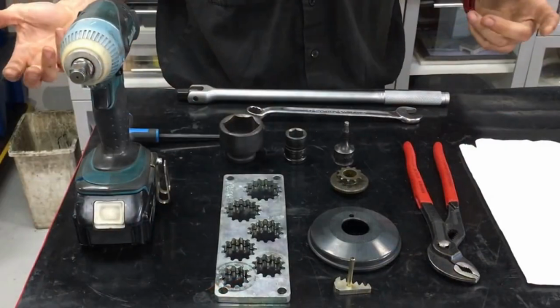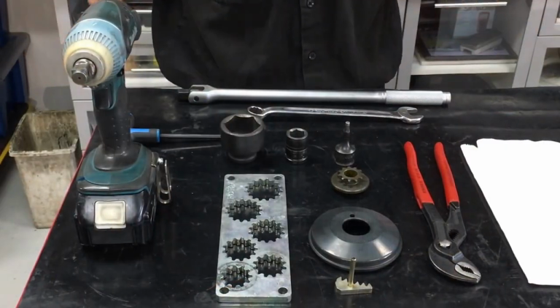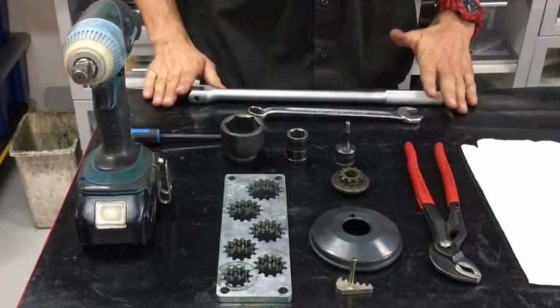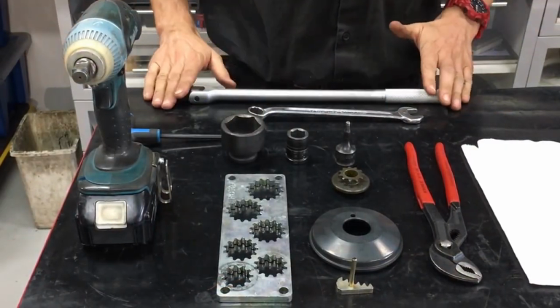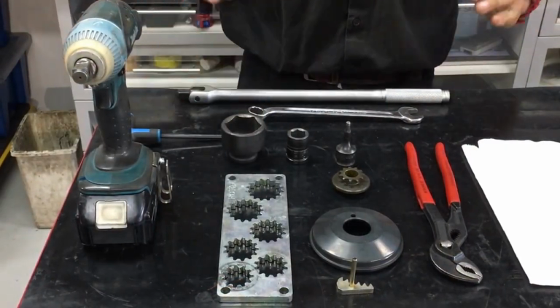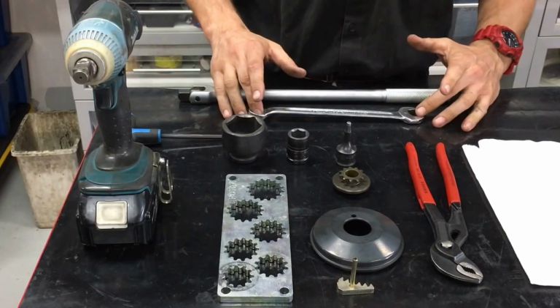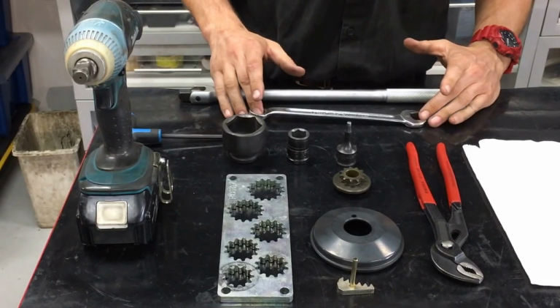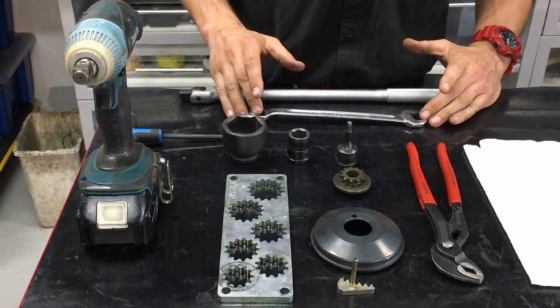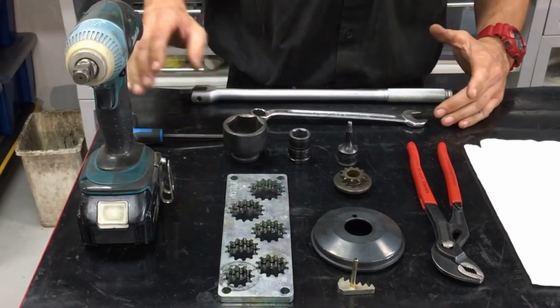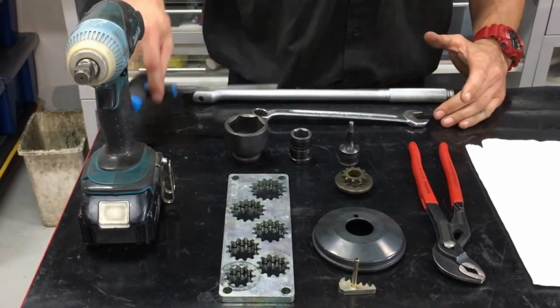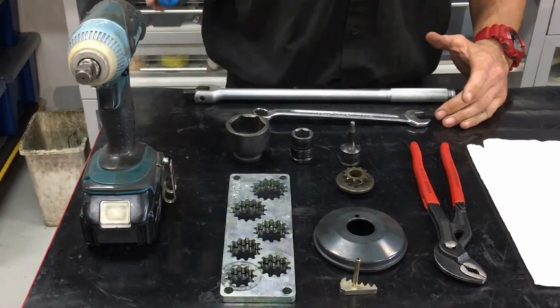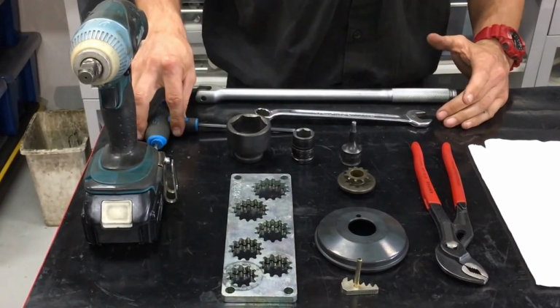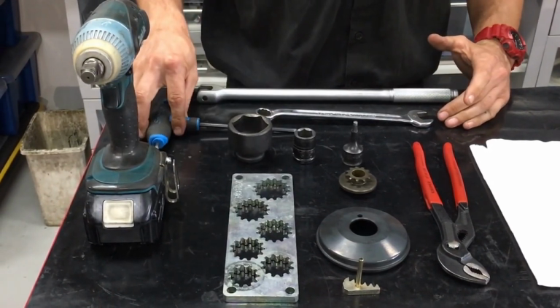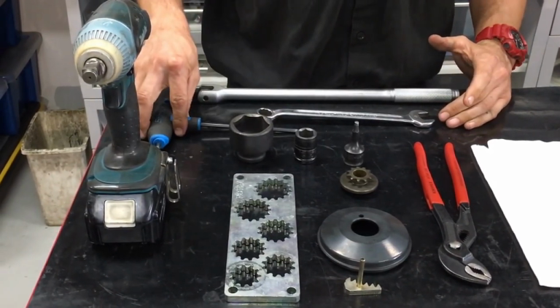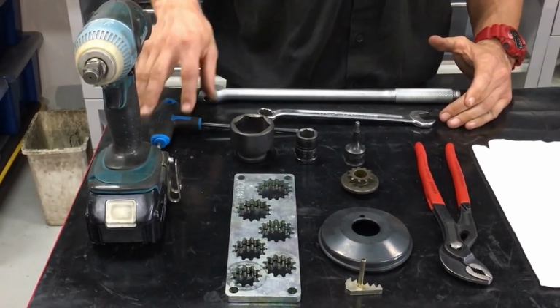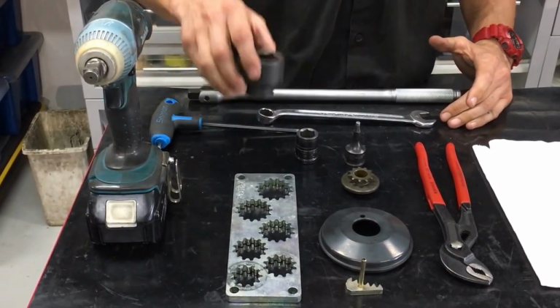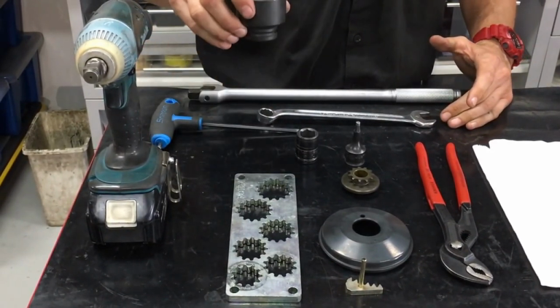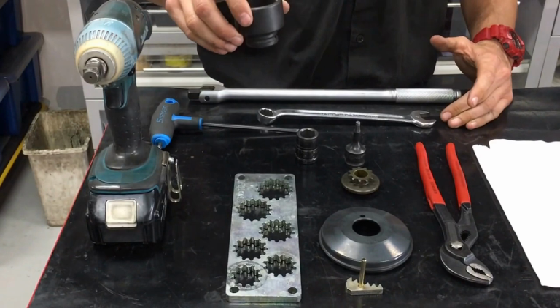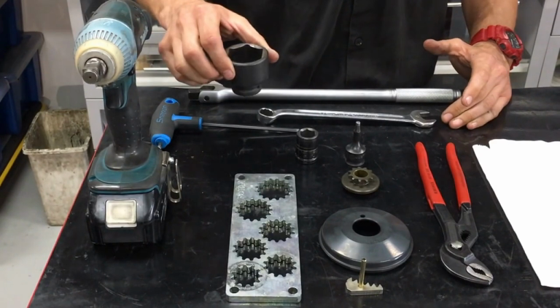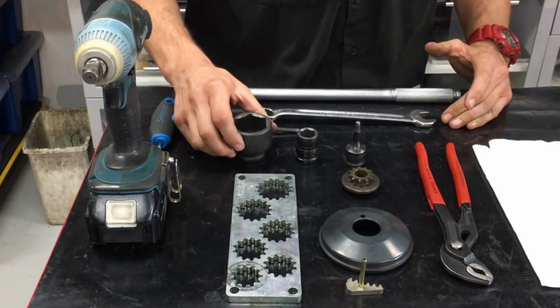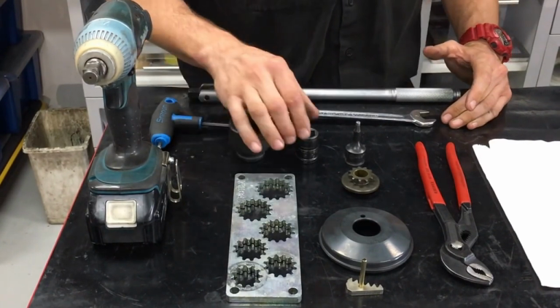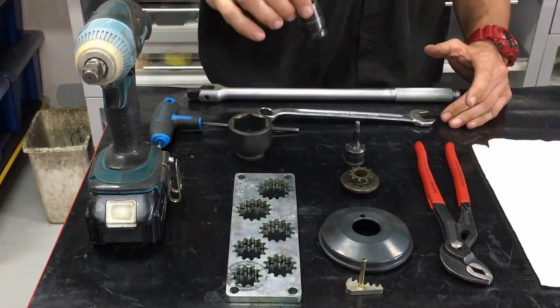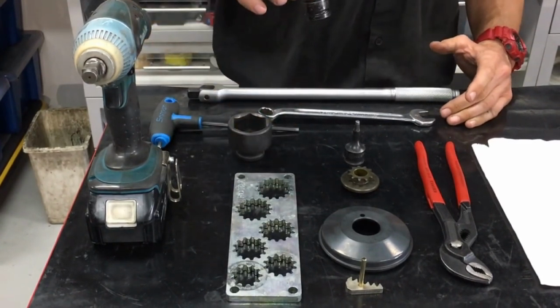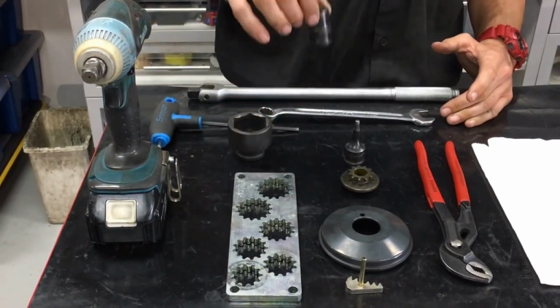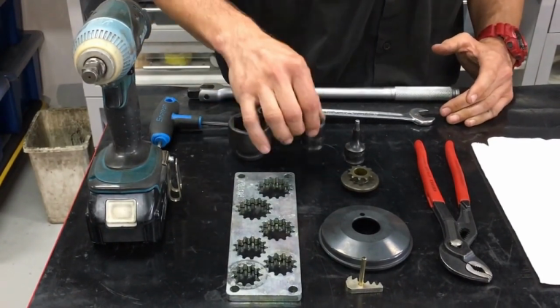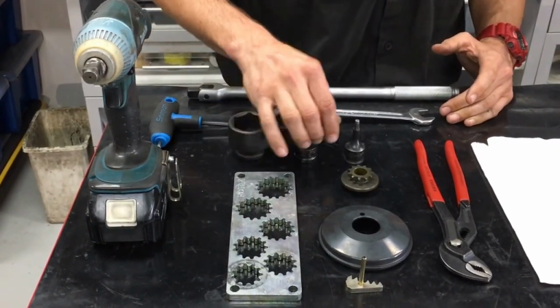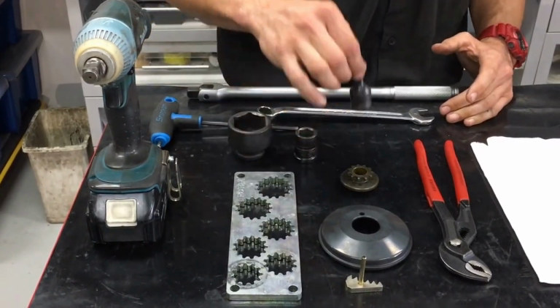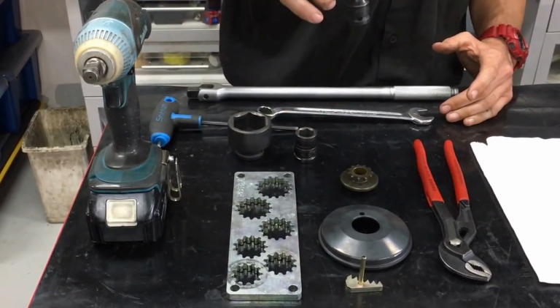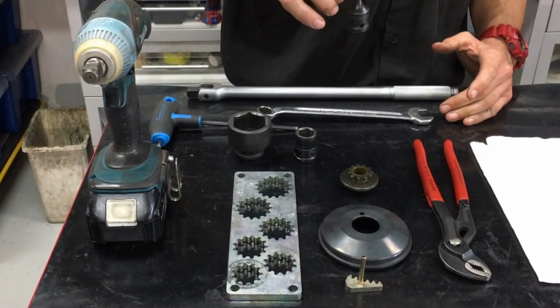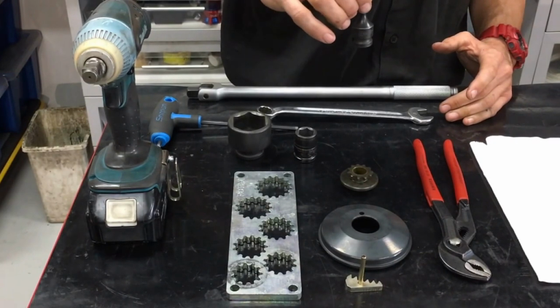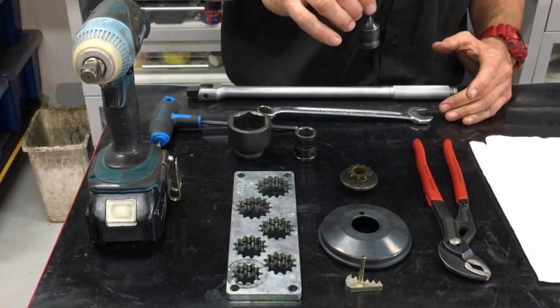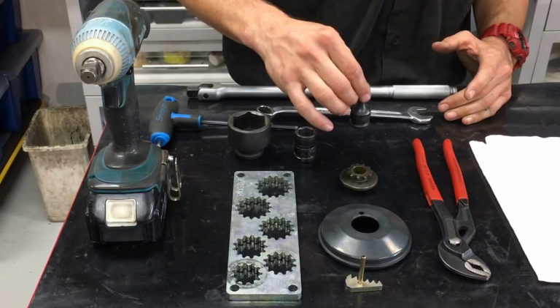So we've got the breaker bar, 17mm ring spanner, 5mm allen key, 38mm impact socket, 17mm impact socket, and 5mm in-hex socket.